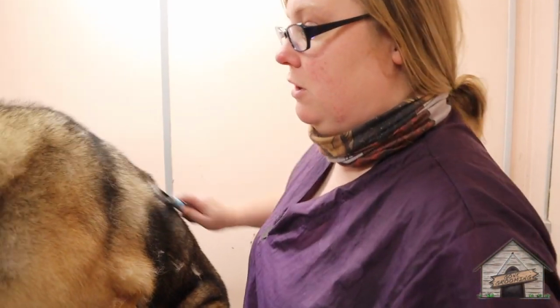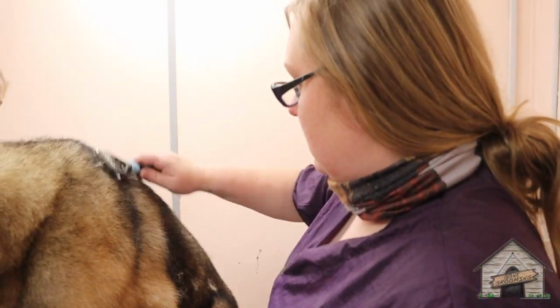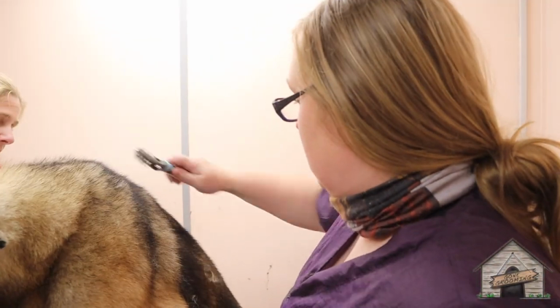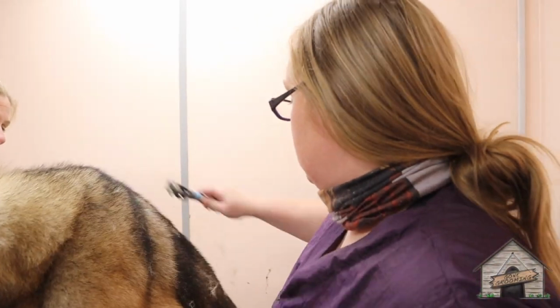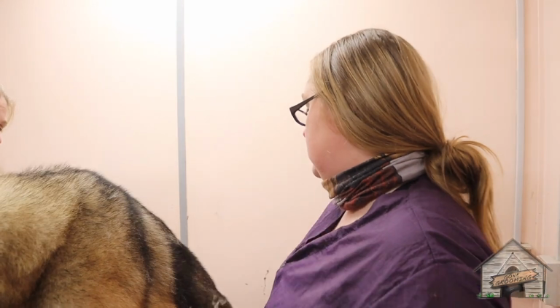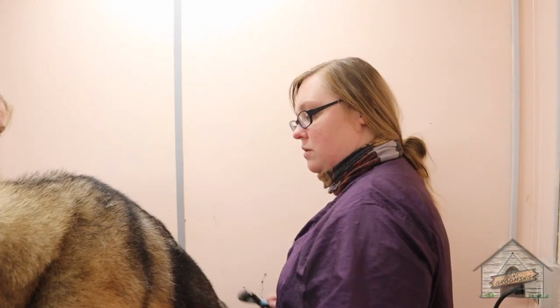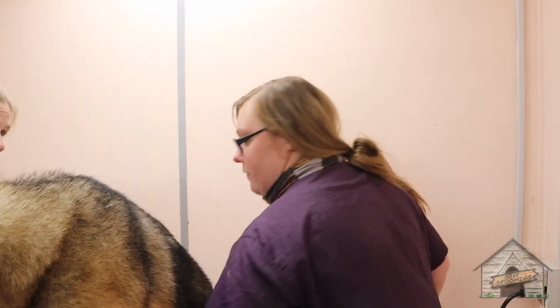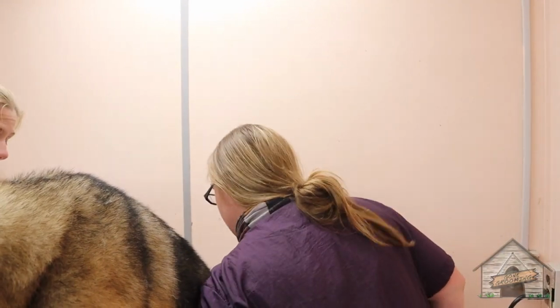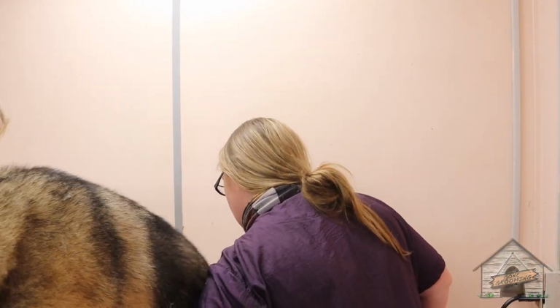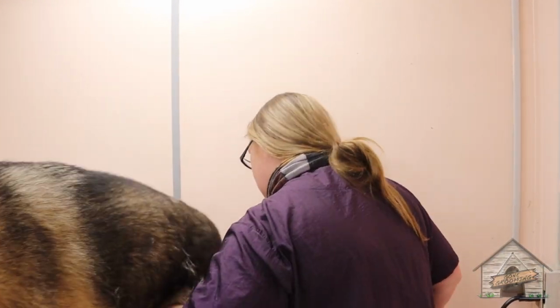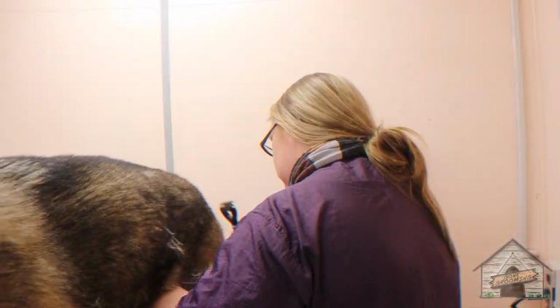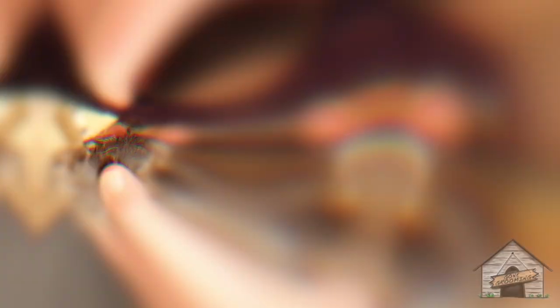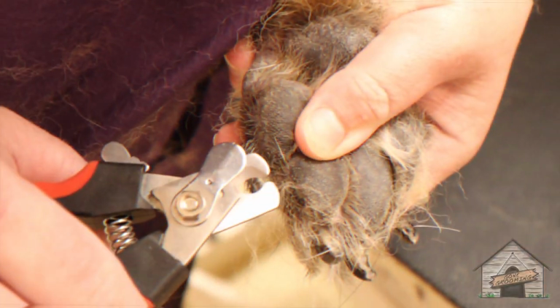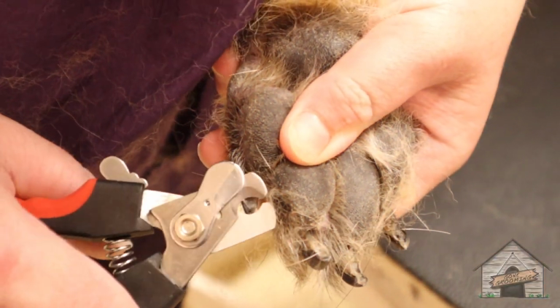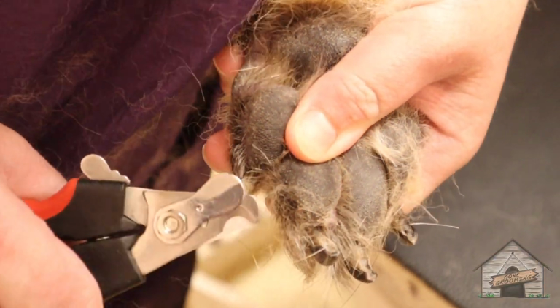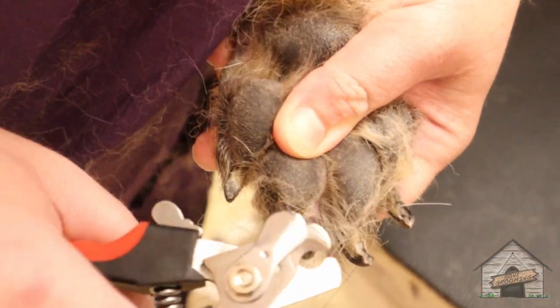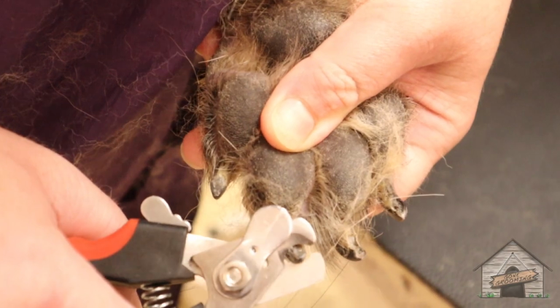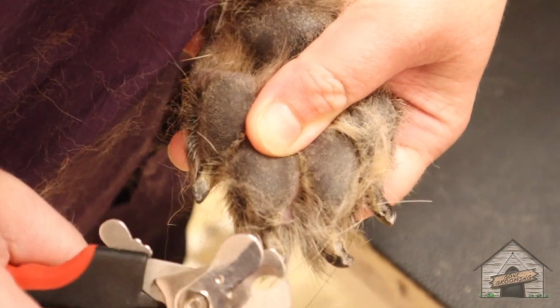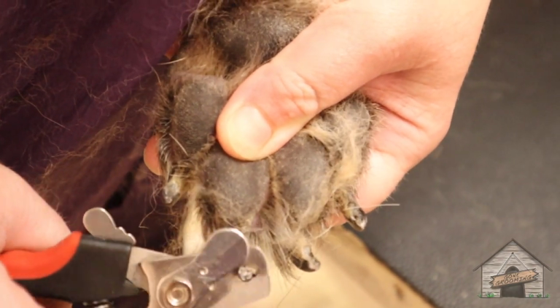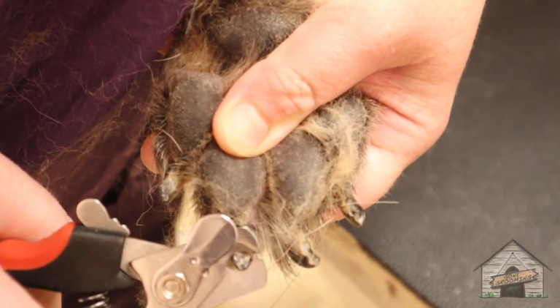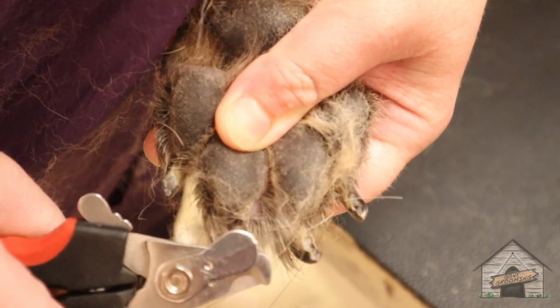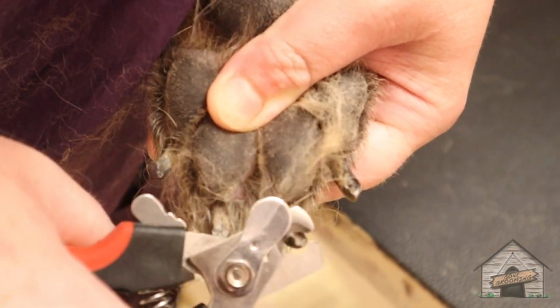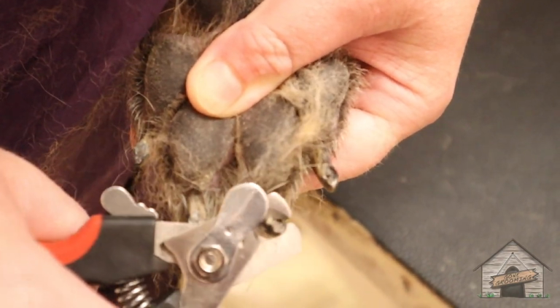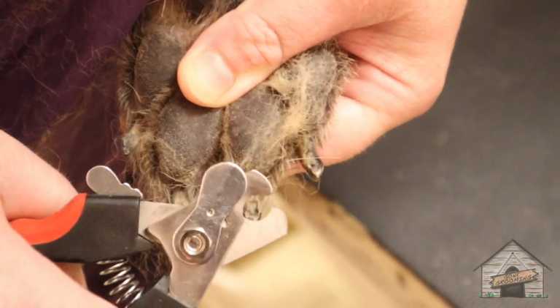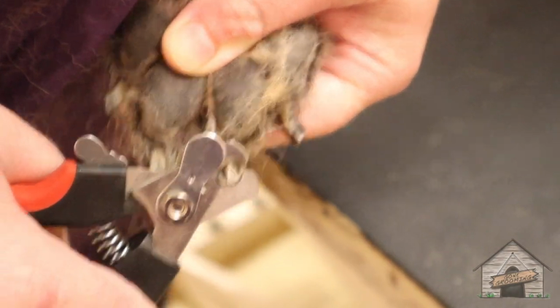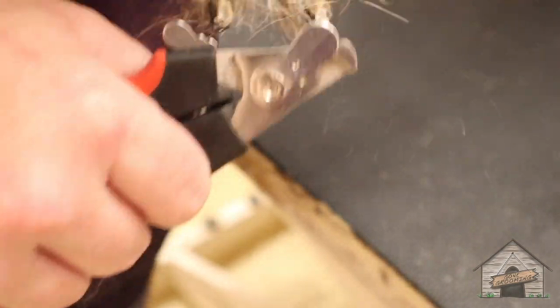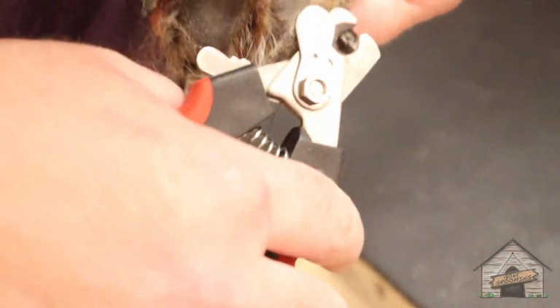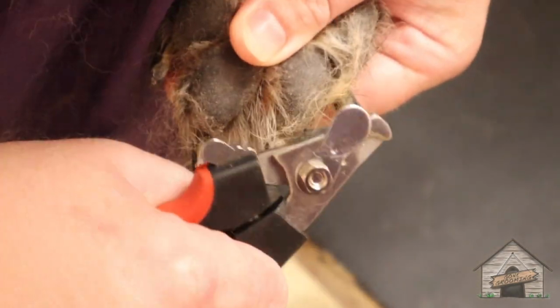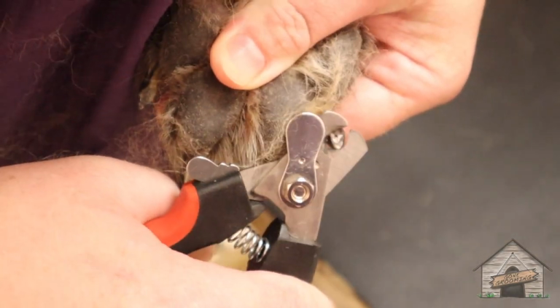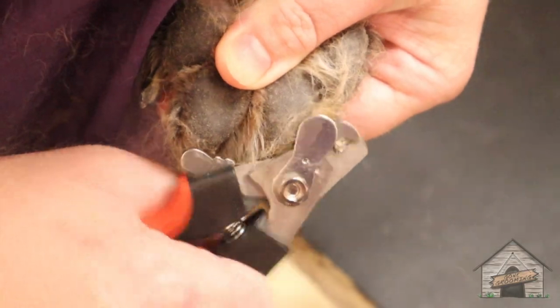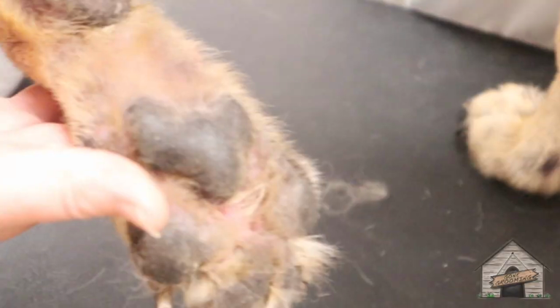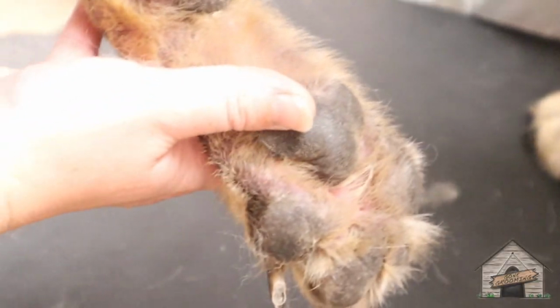We're going to clip her nails — actually, let's do that right now. Clip her nails. Not bad, baby girl. Easy, I got you.